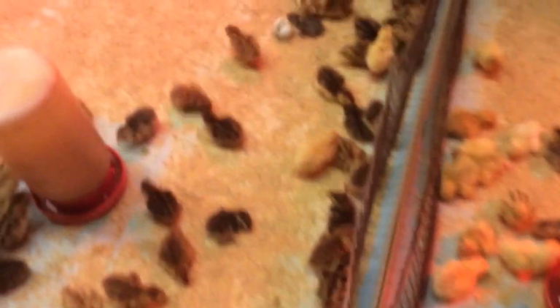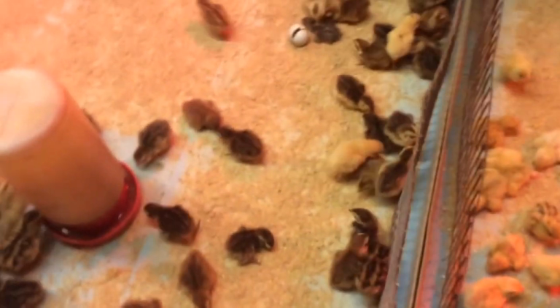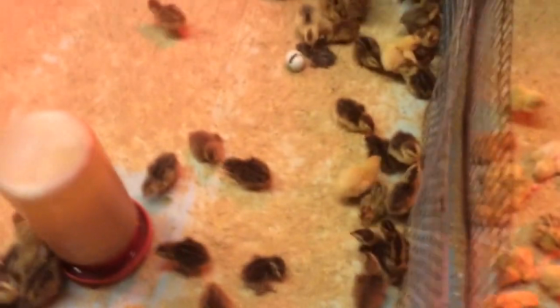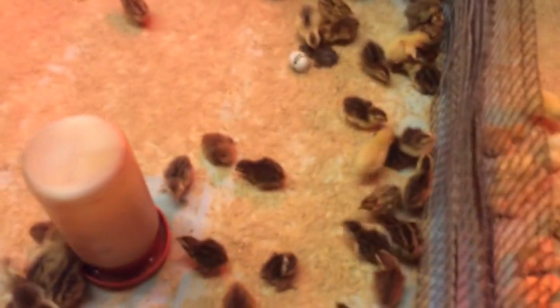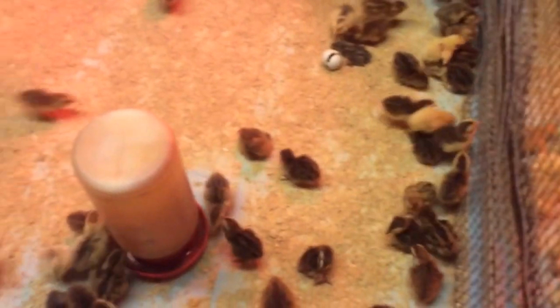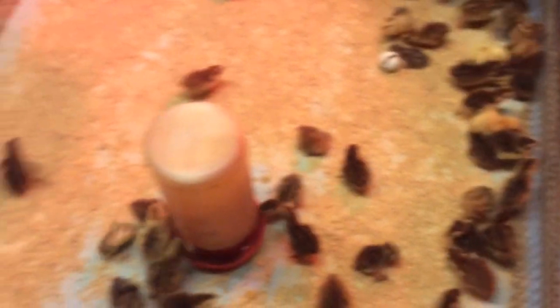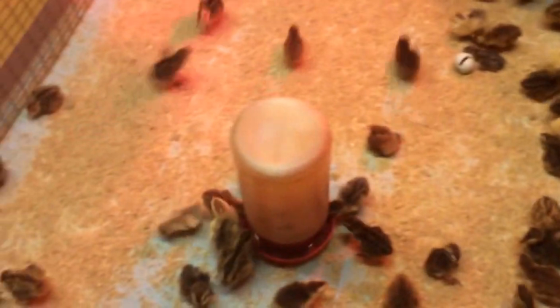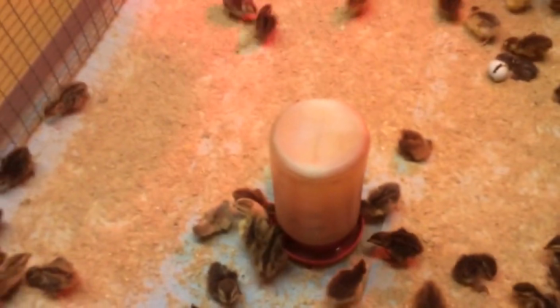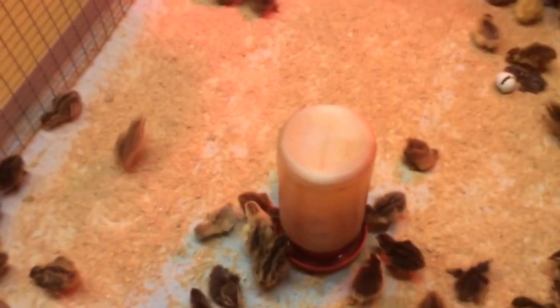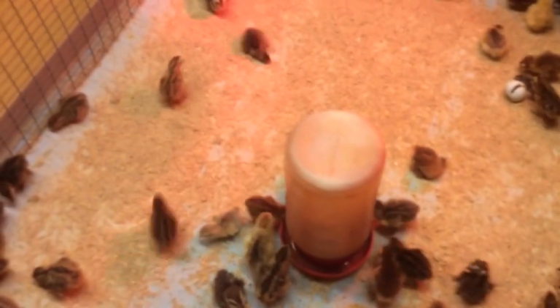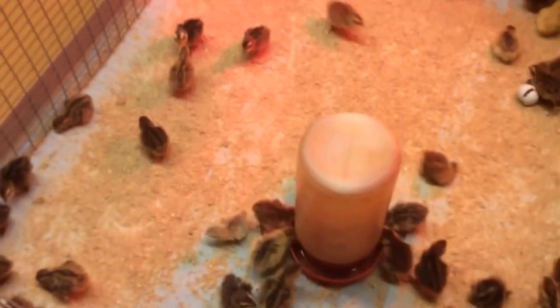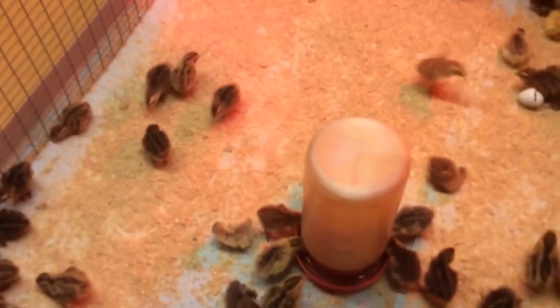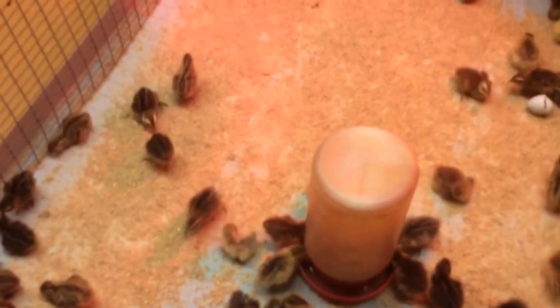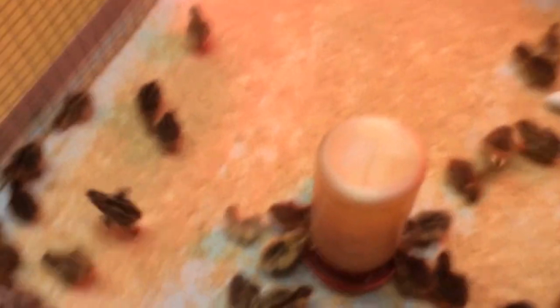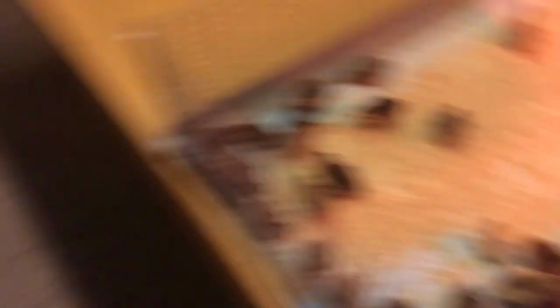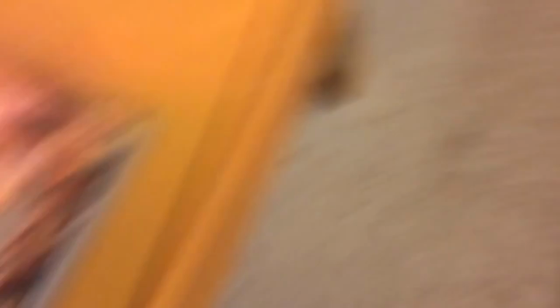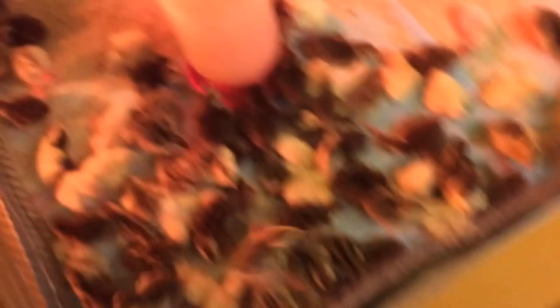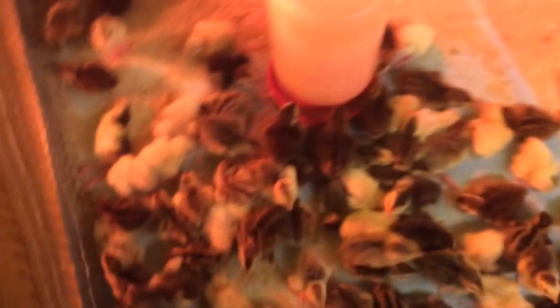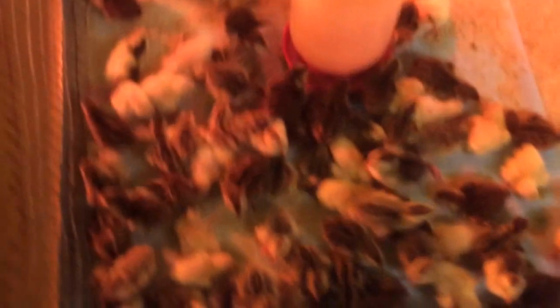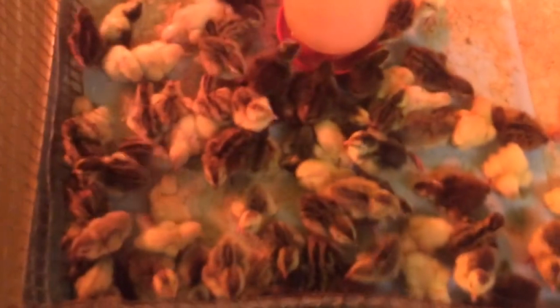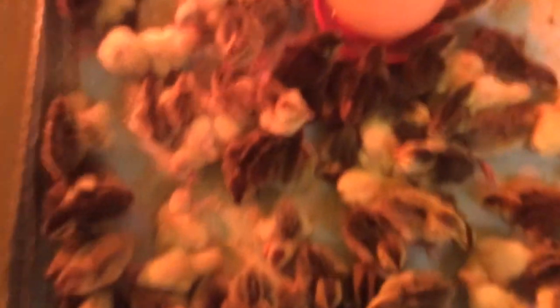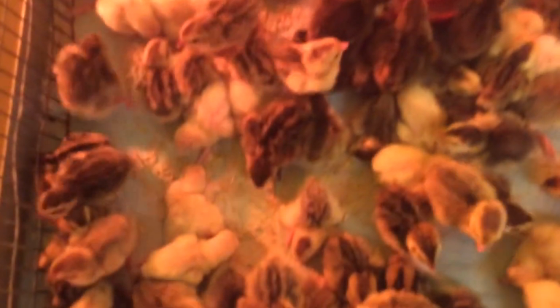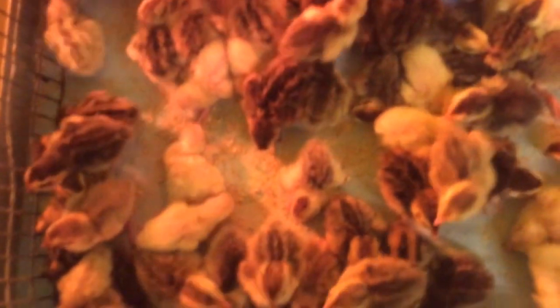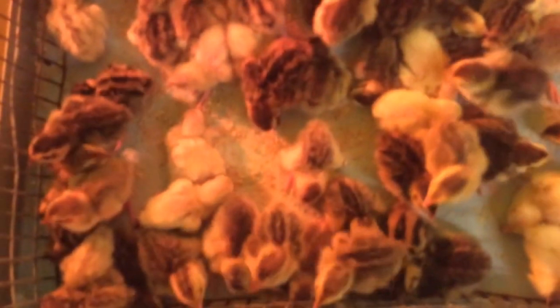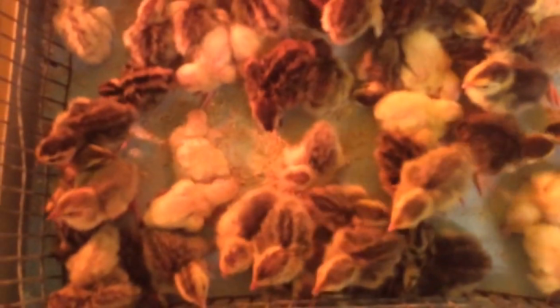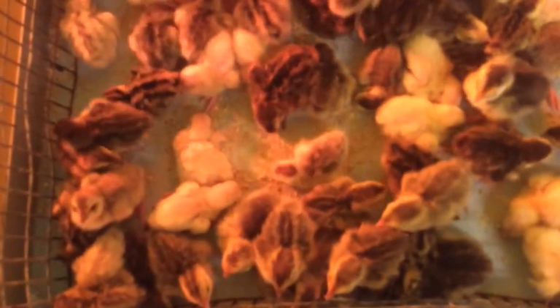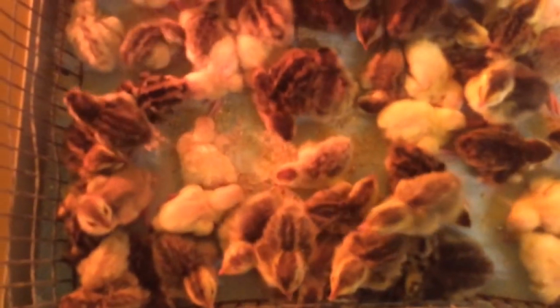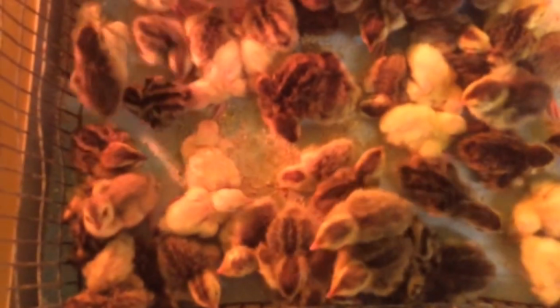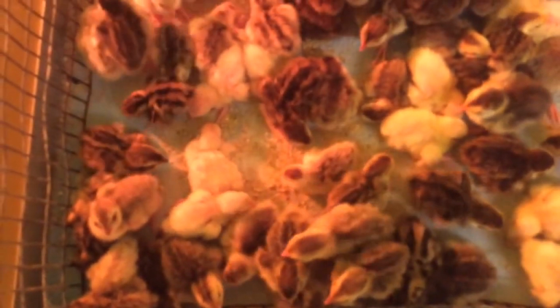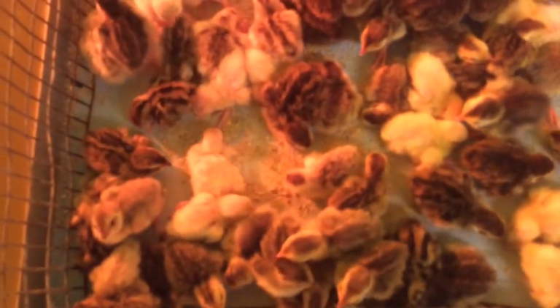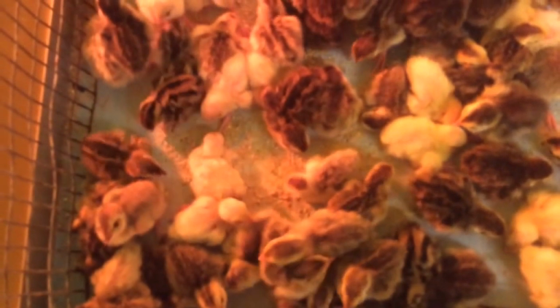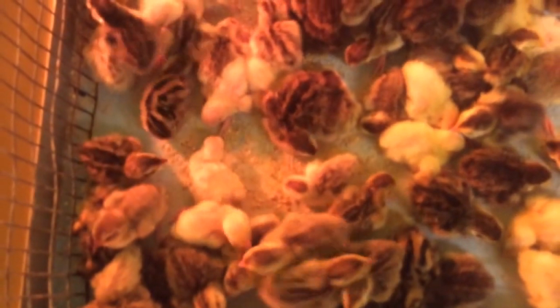I just still can't believe there's a little over 700 birds that hatched out of 1,200 eggs, and again like I said they did not get one single day of turning. Kind of amazing — I never thought that would have happened.